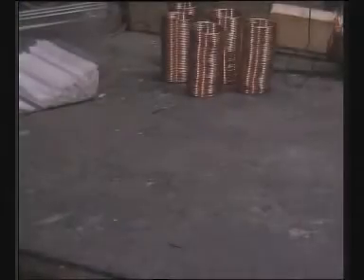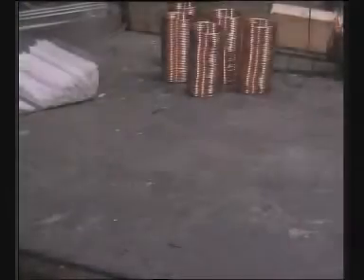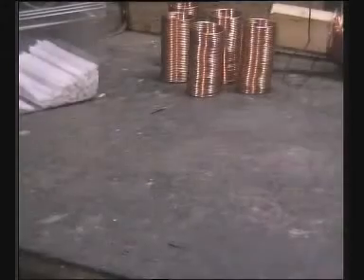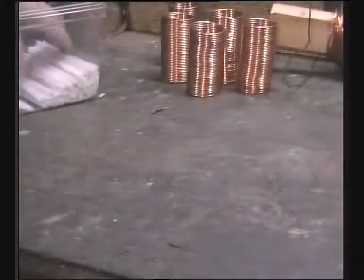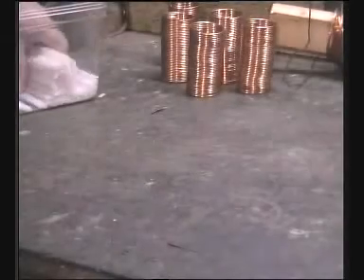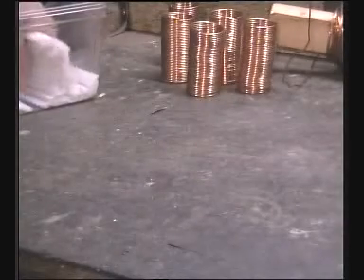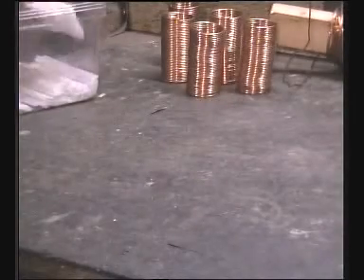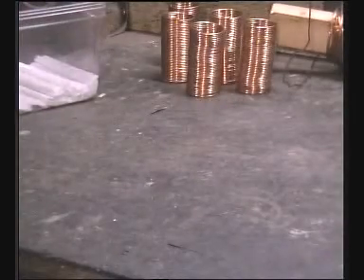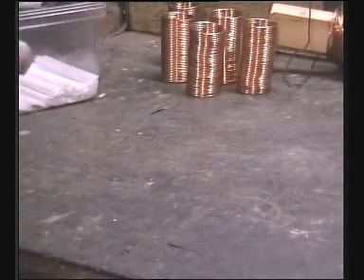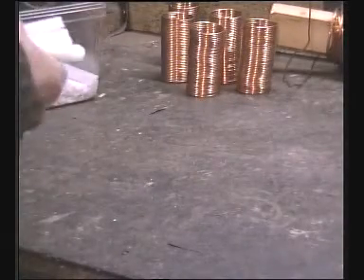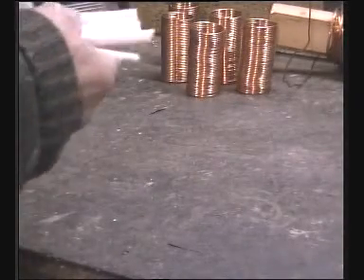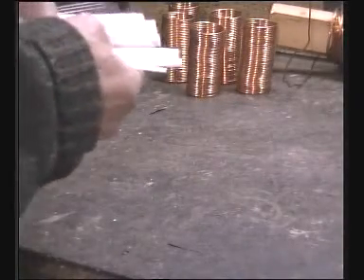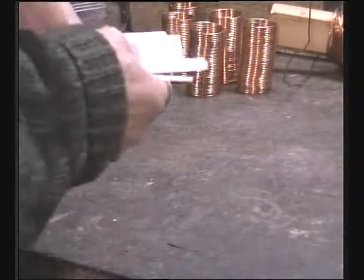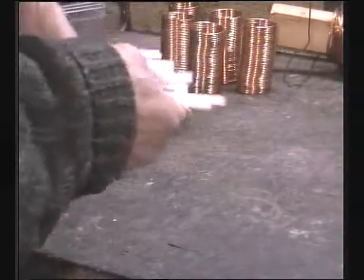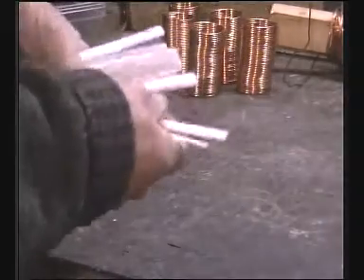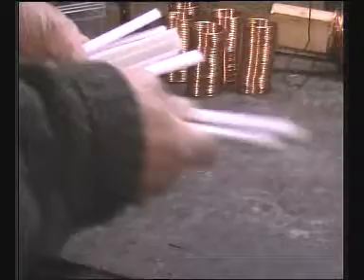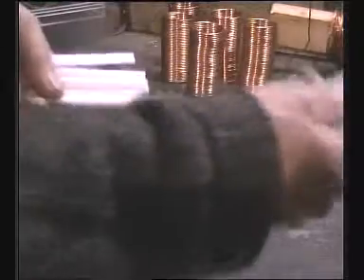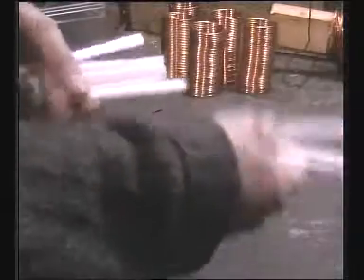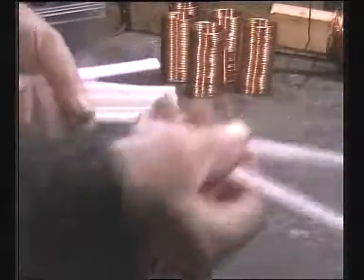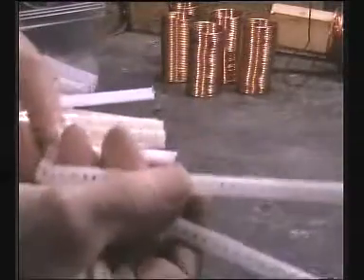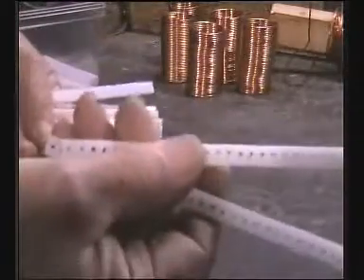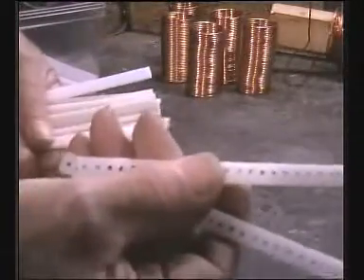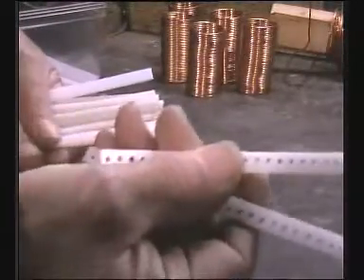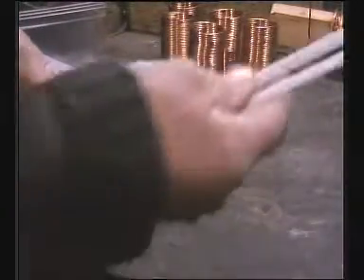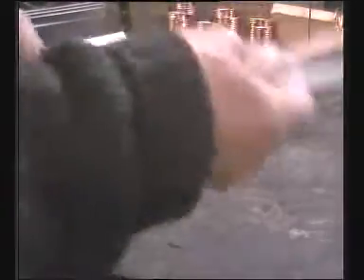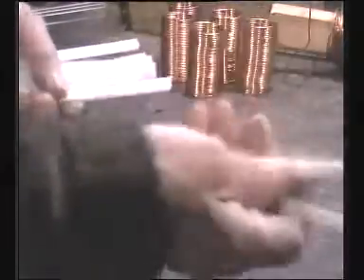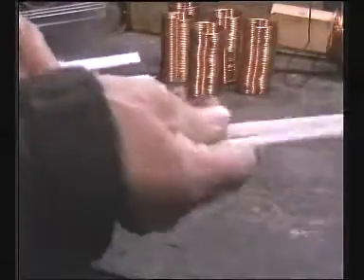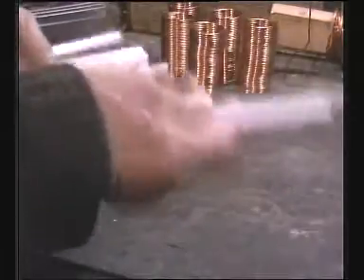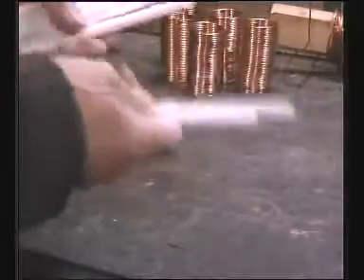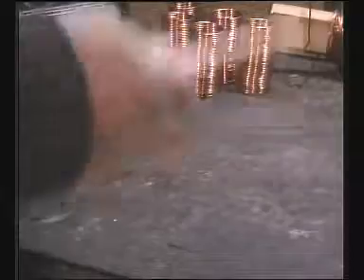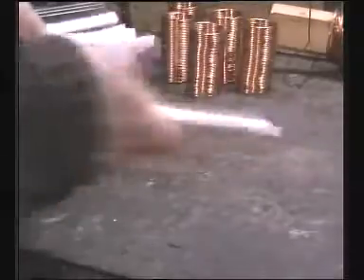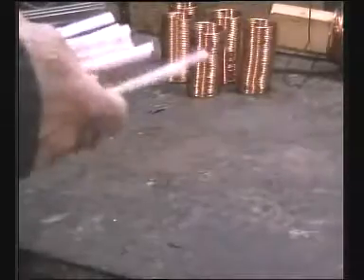We now come to the plastic insulators that need to be drilled and will support the coils. The coils are wound on these — about four per coil should be suitable.